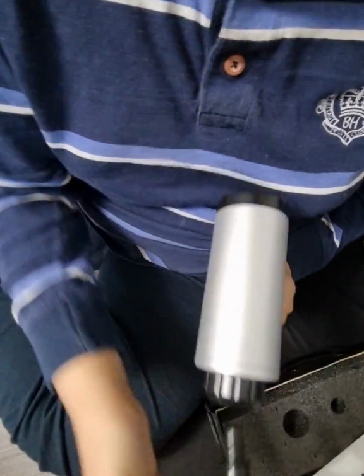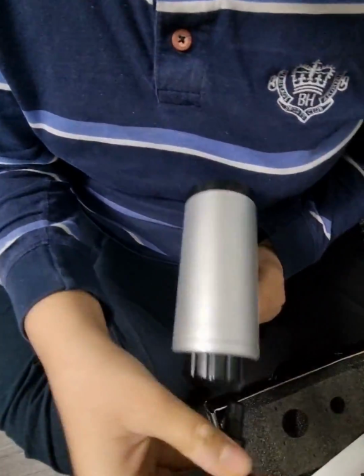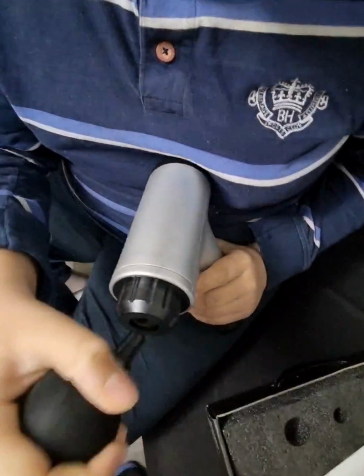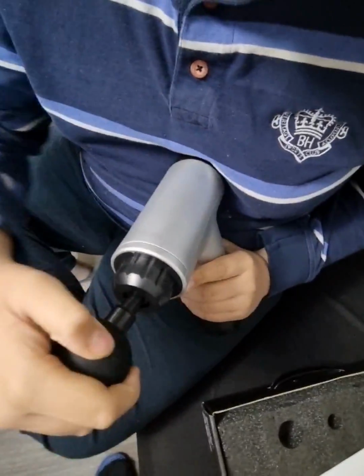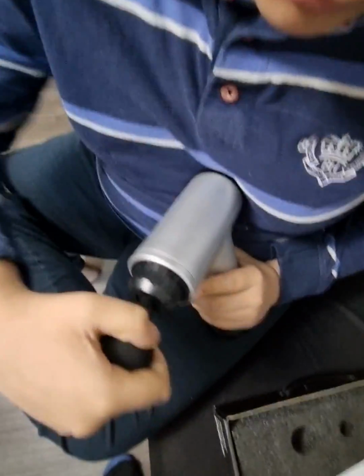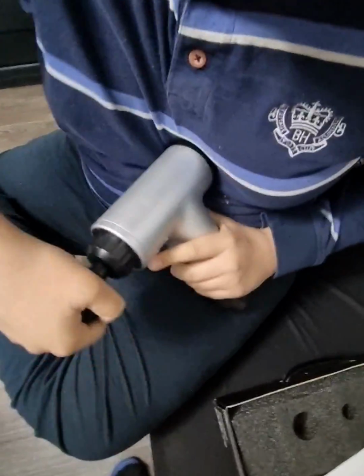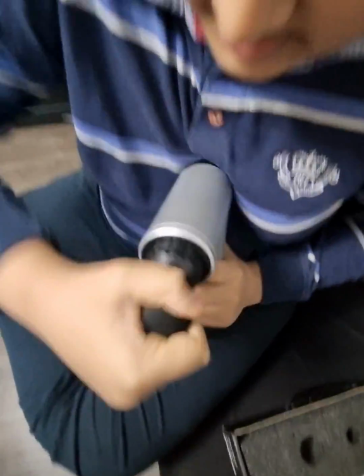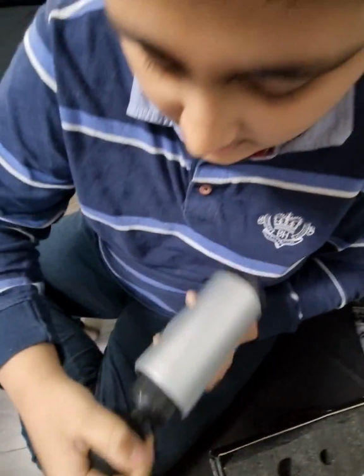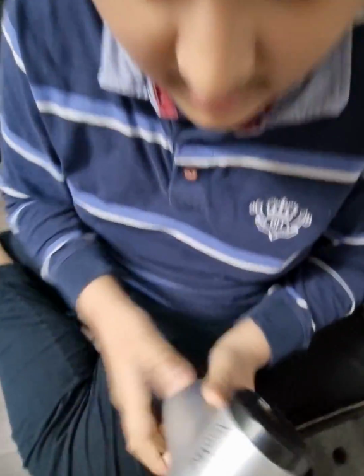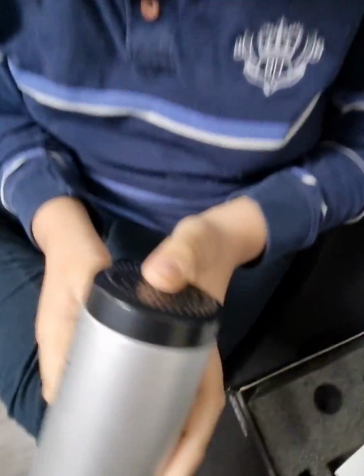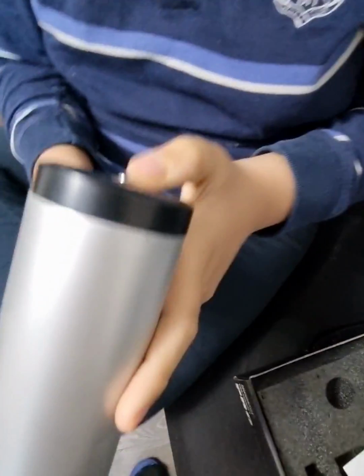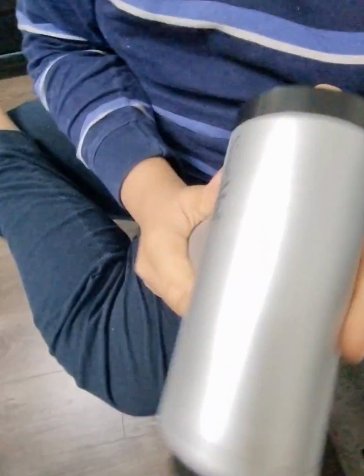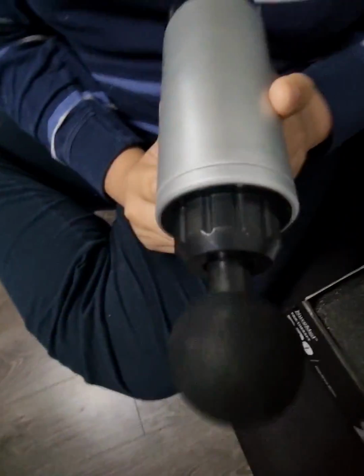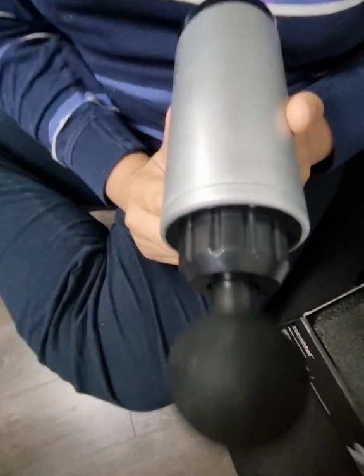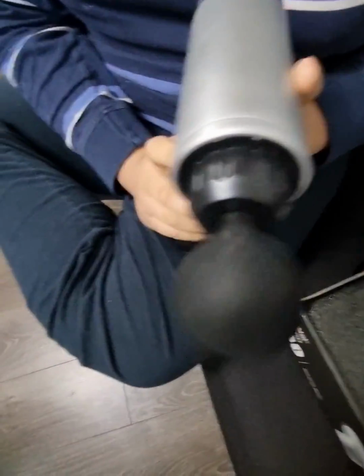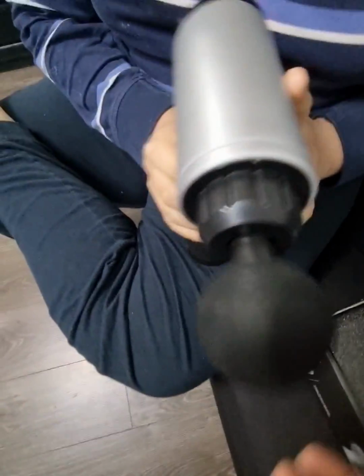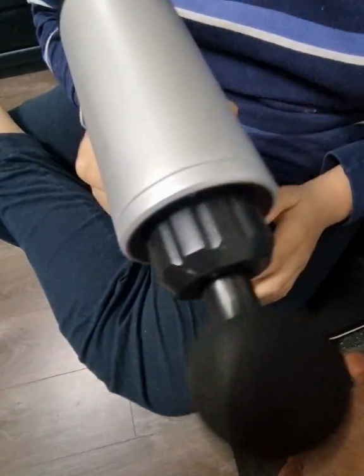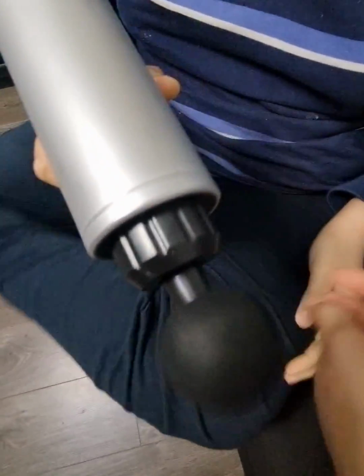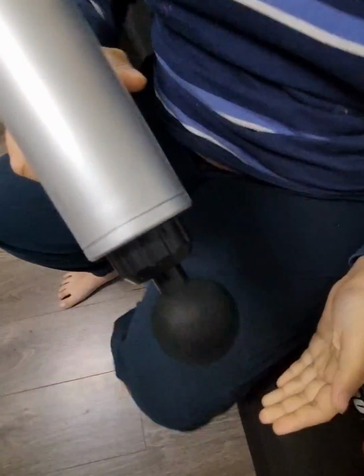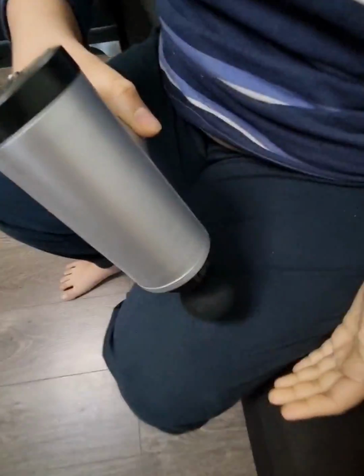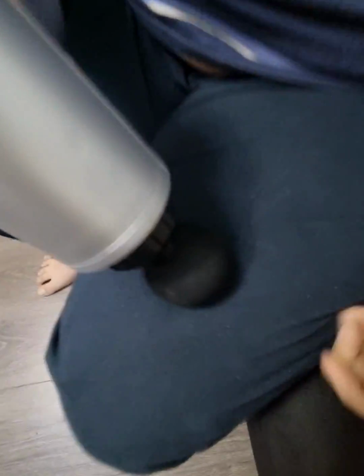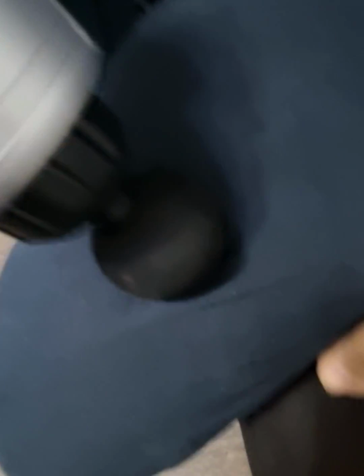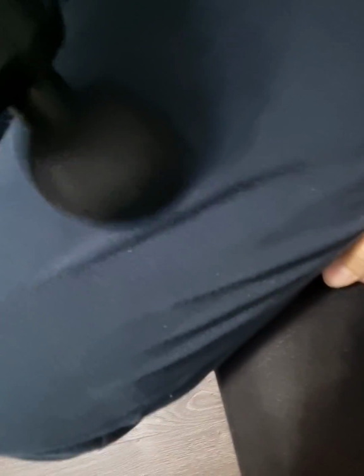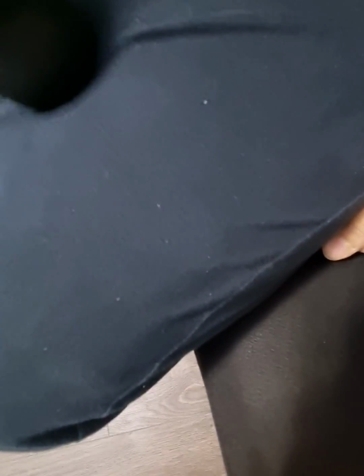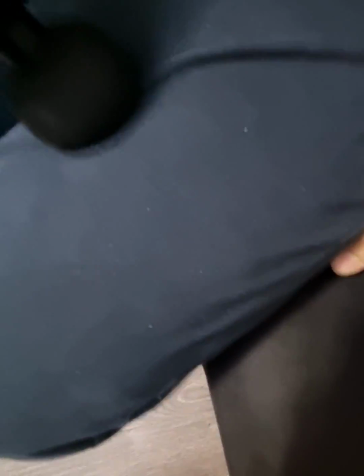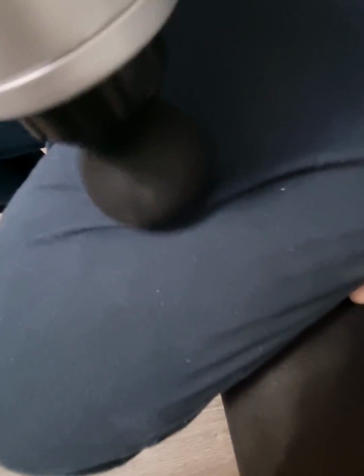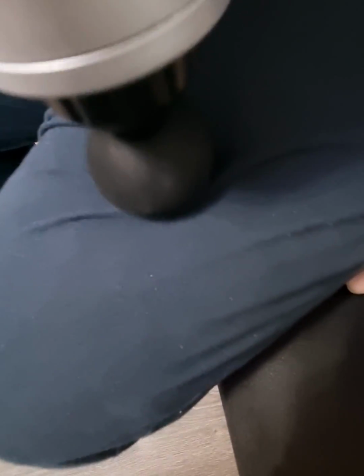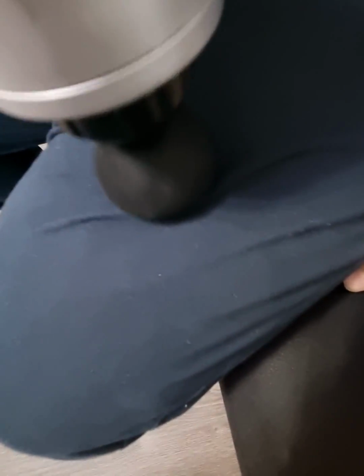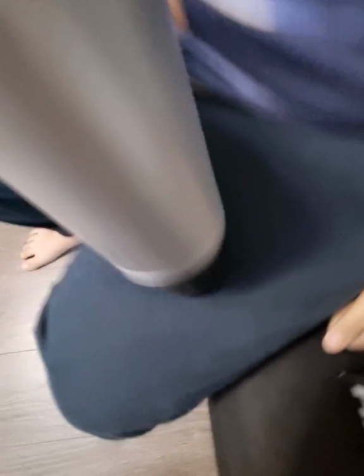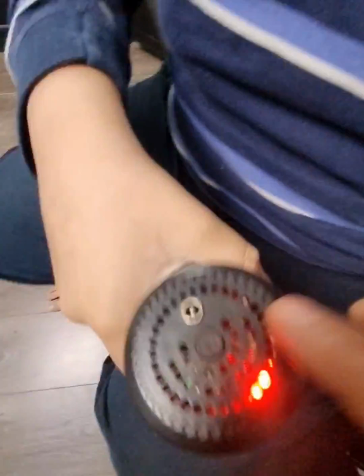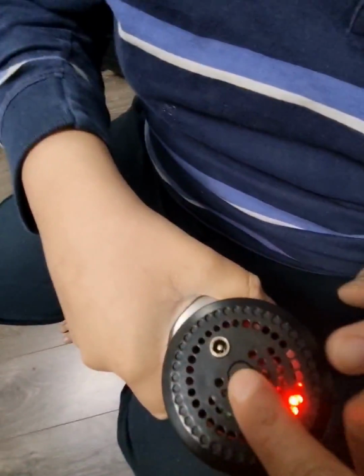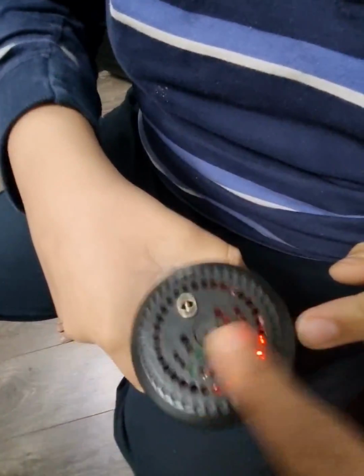So guys I'm gonna put this on and turn it on. I'll test it out. Wow guys, it's very nice, you see over there.